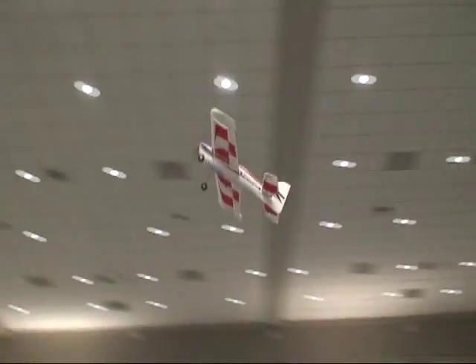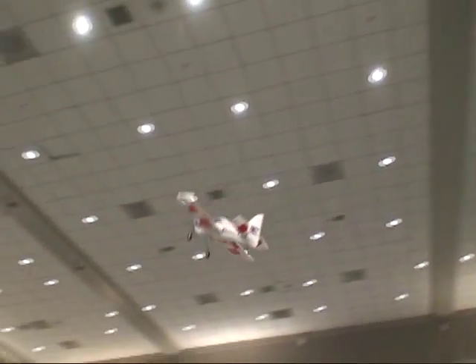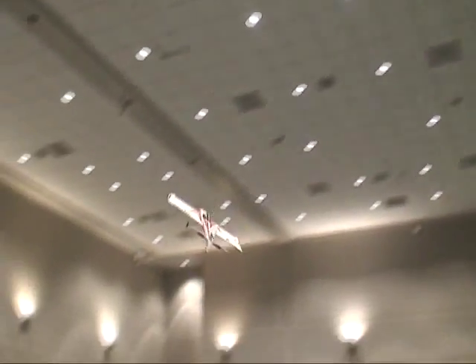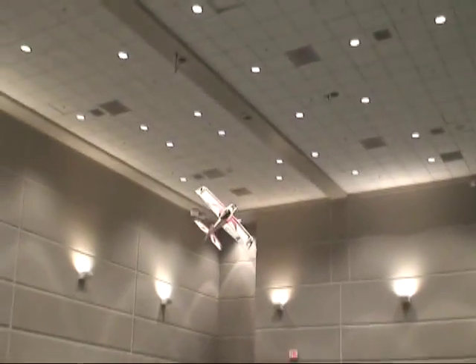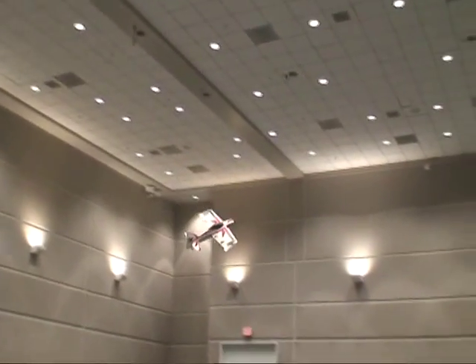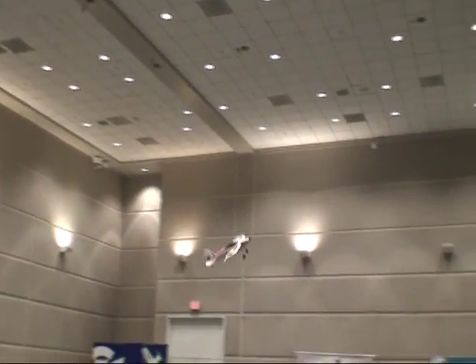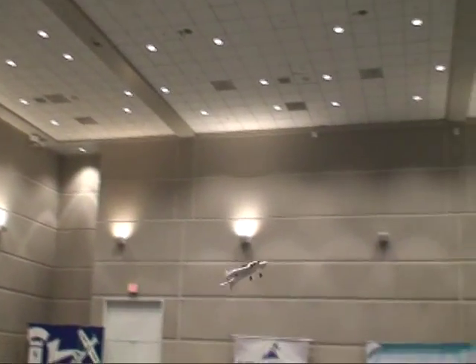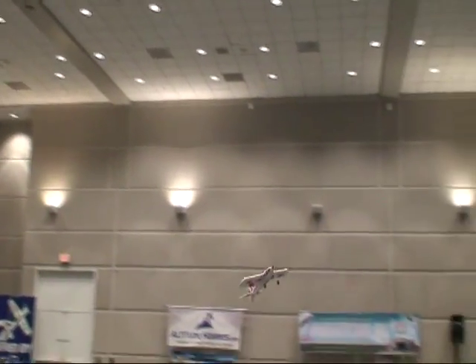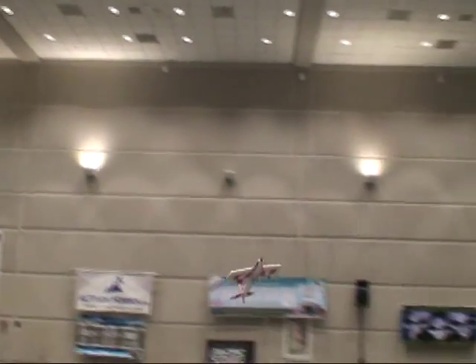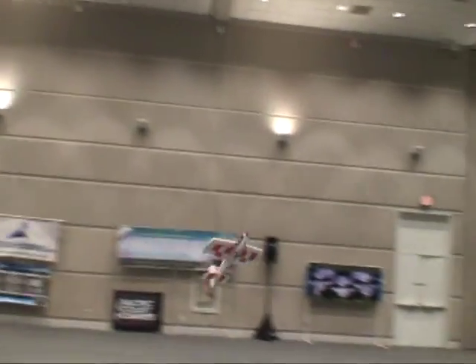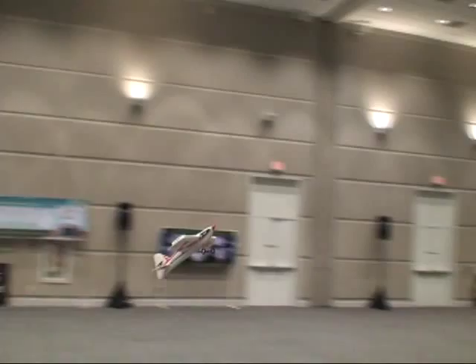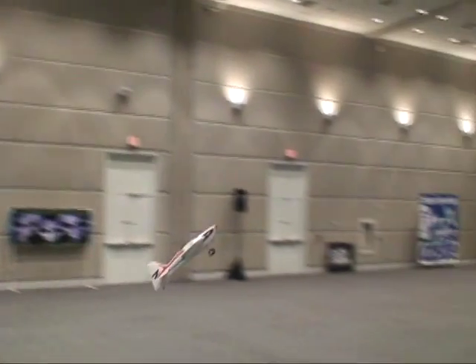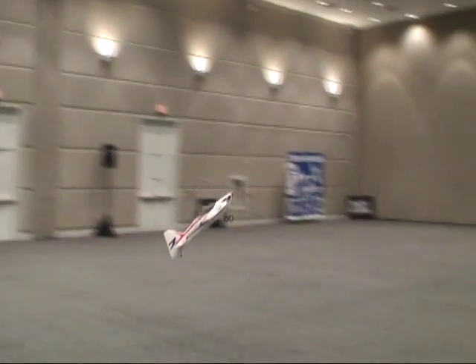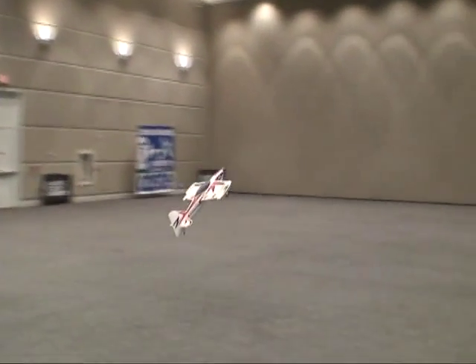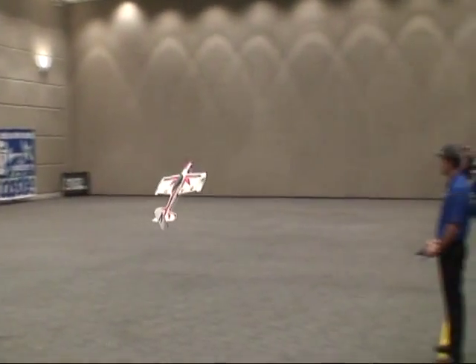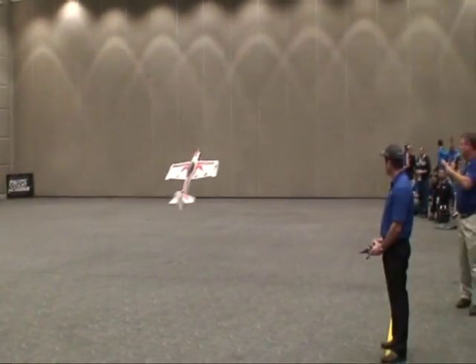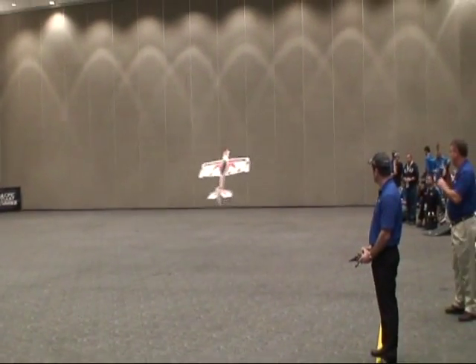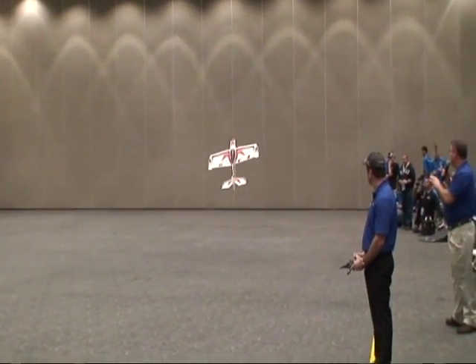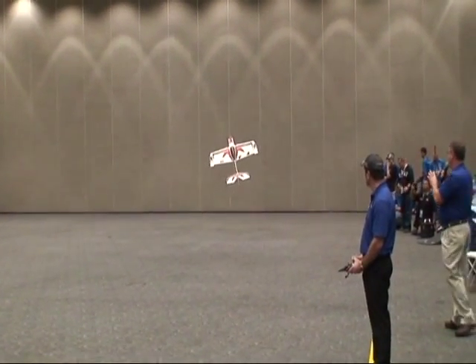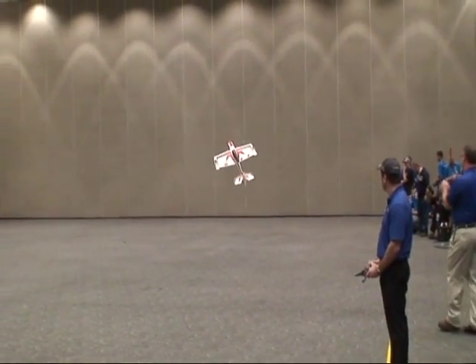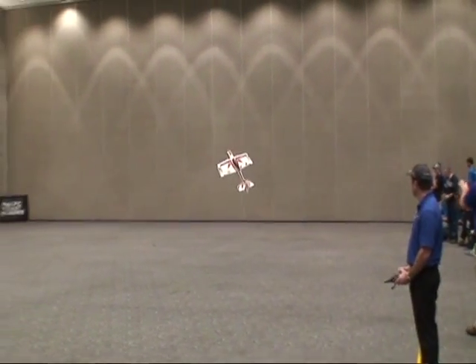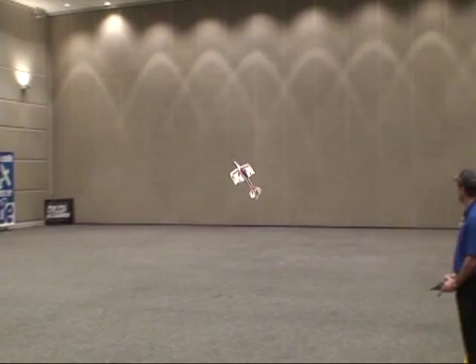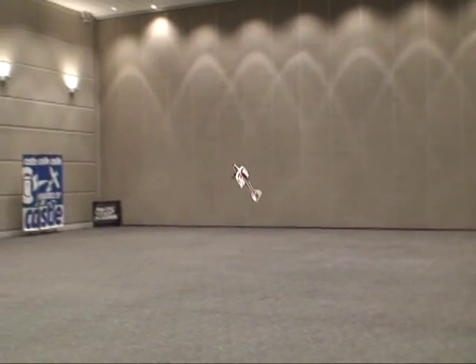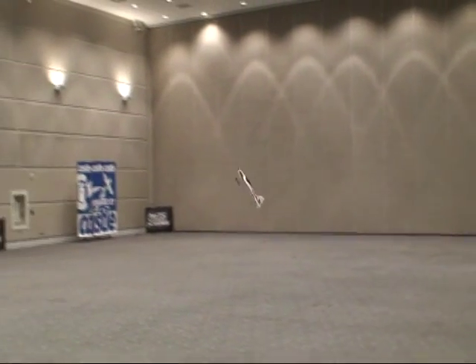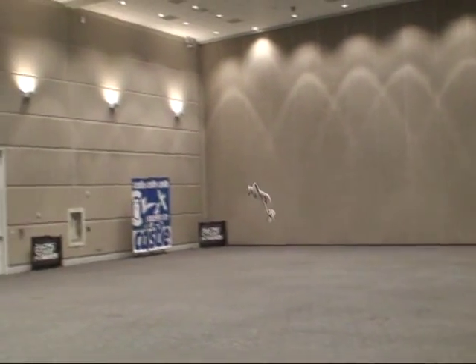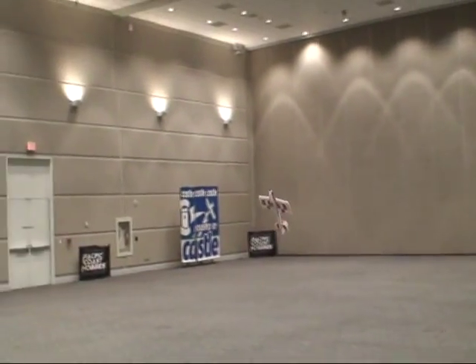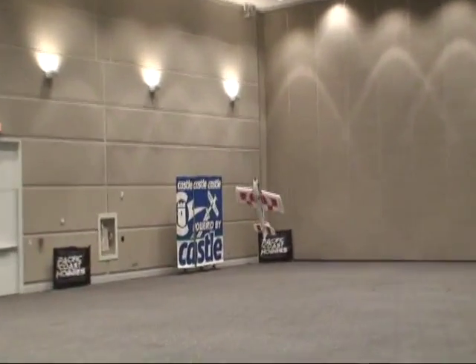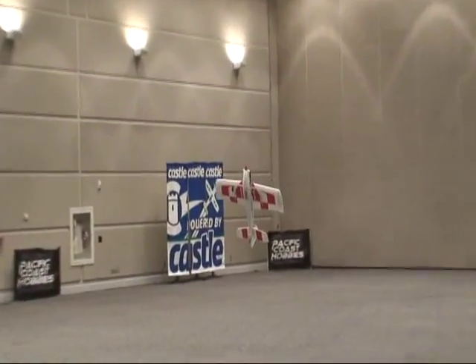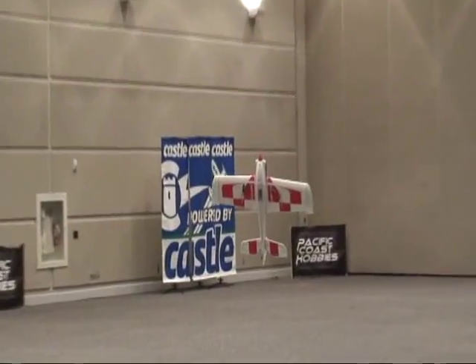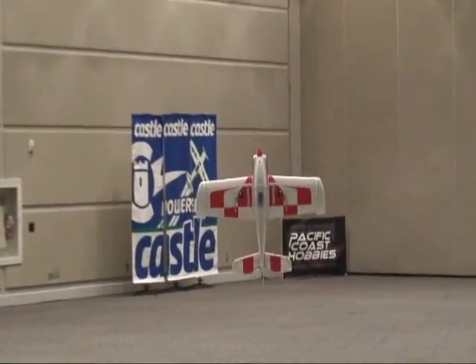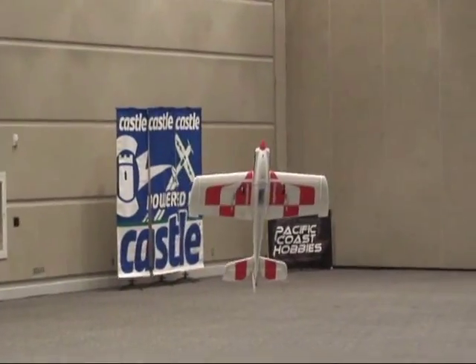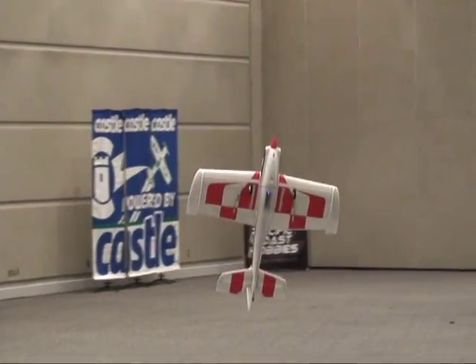Now this airplane is set up mainly to be flown outdoors, not really an indoor airplane. You're going to see a lot of hovering and harrying to keep it in here. The Visionaire is equipped with multitudes of innovation.